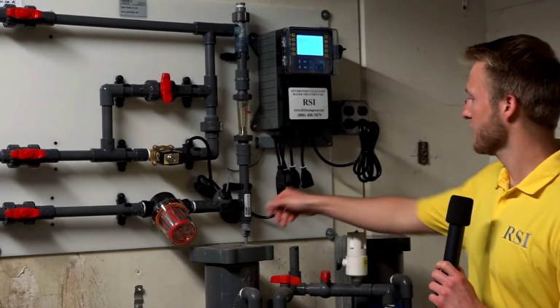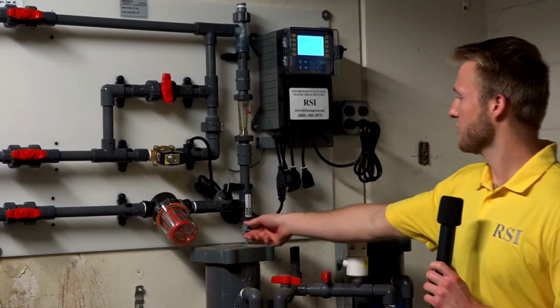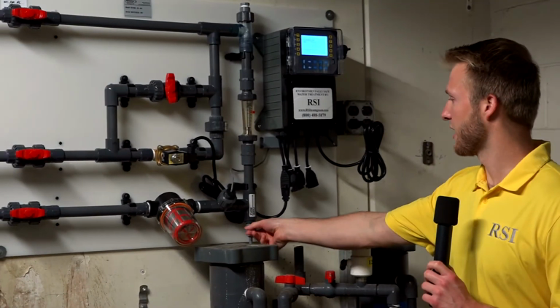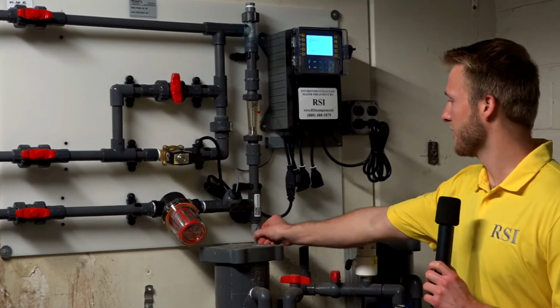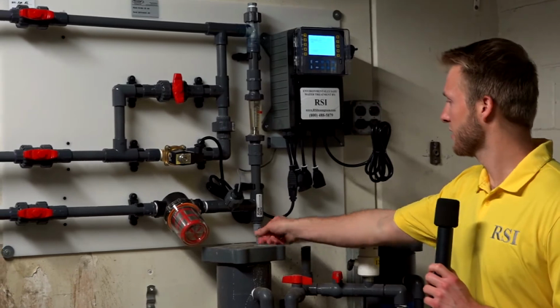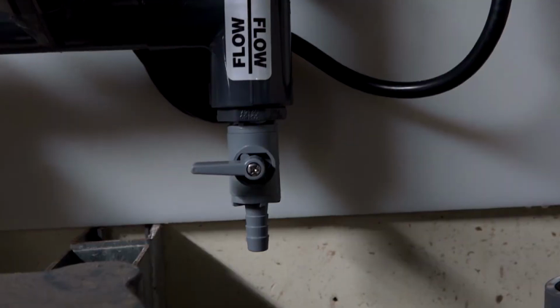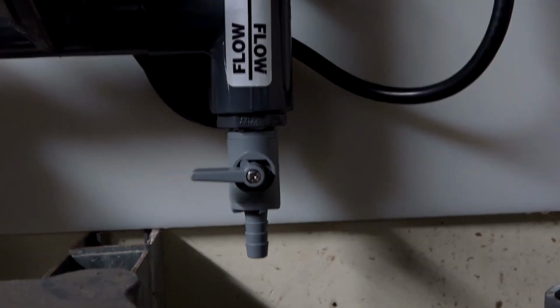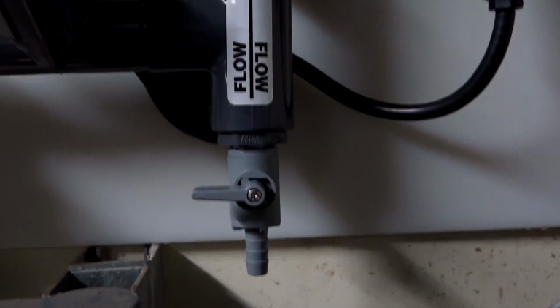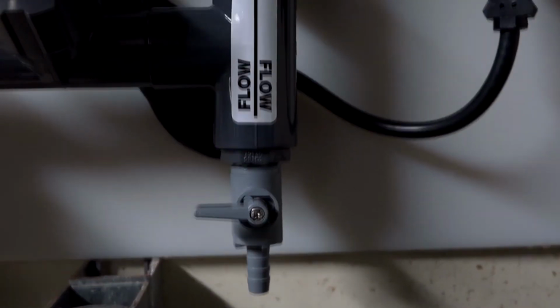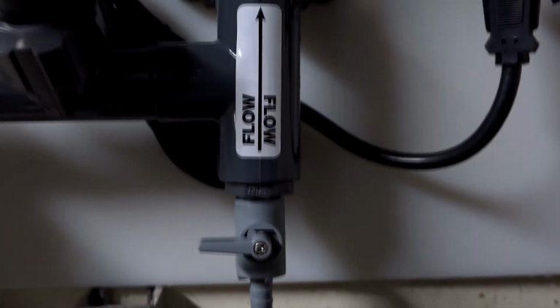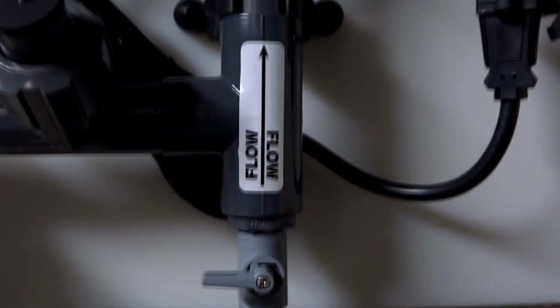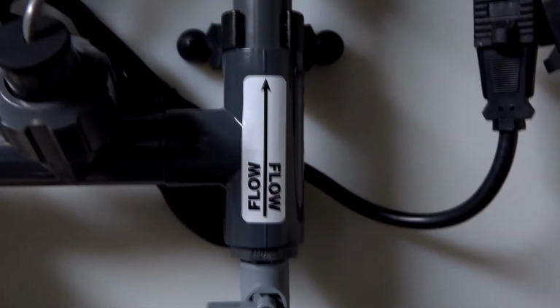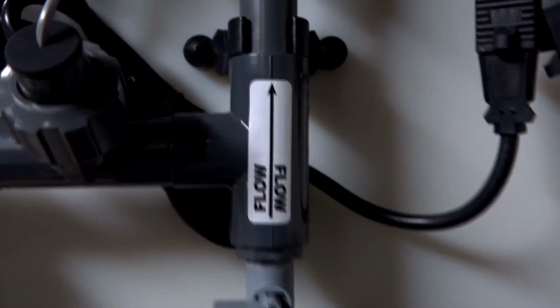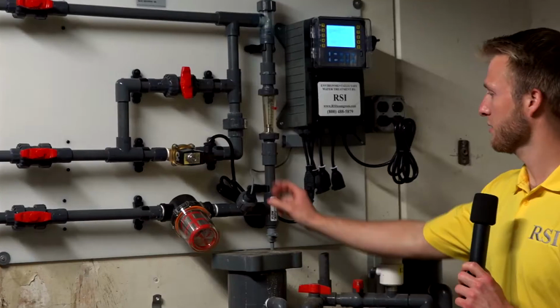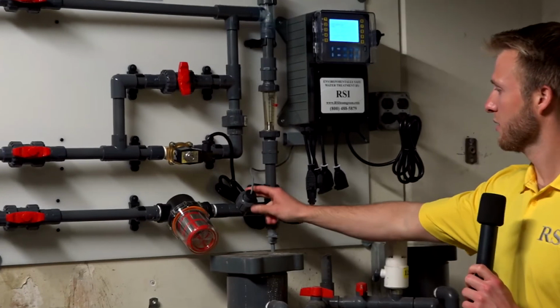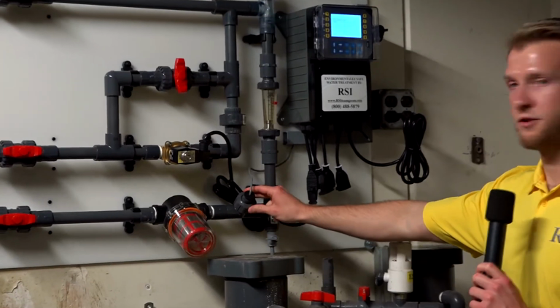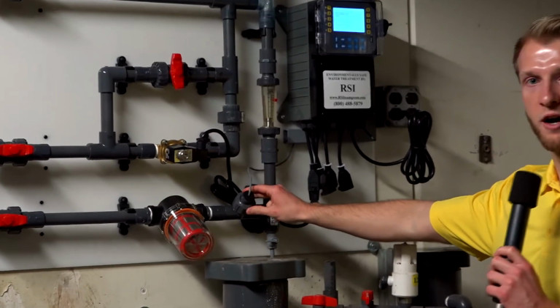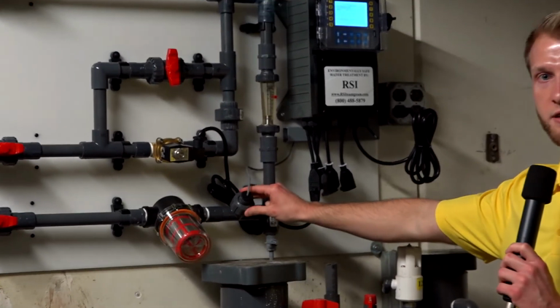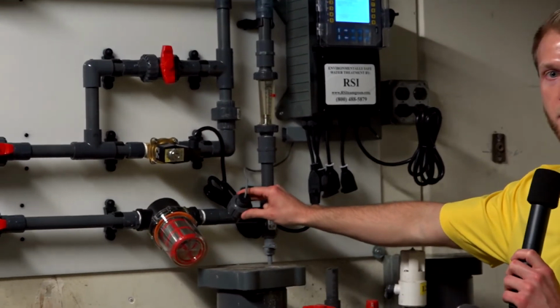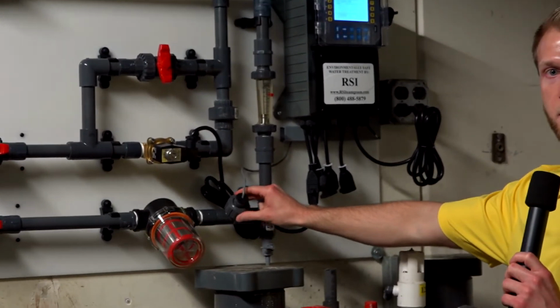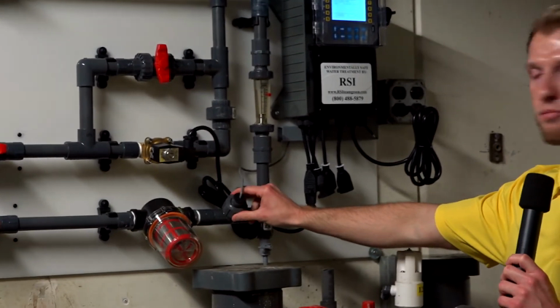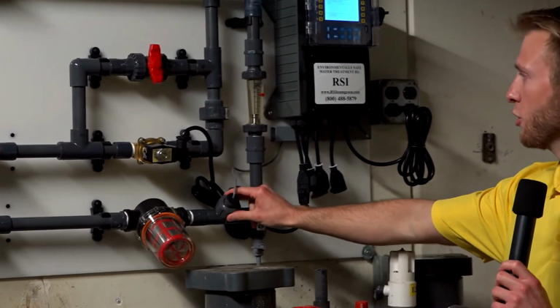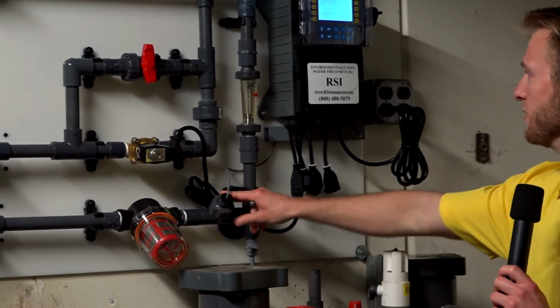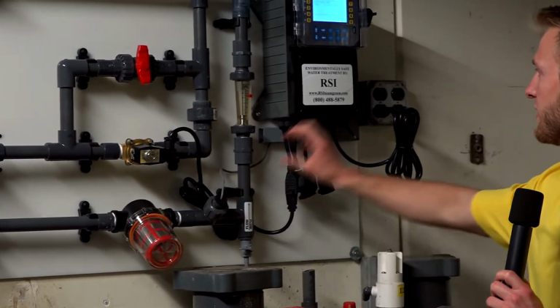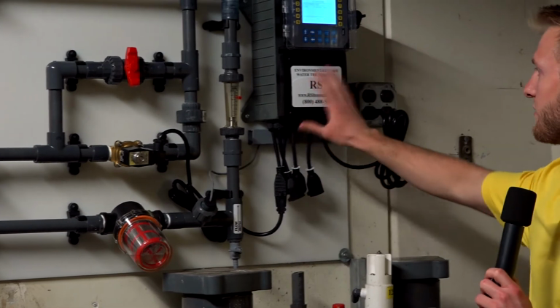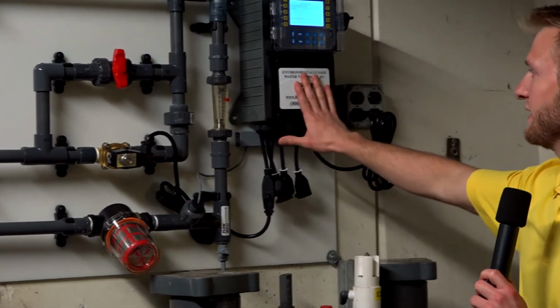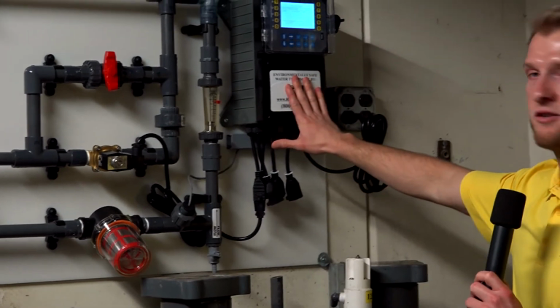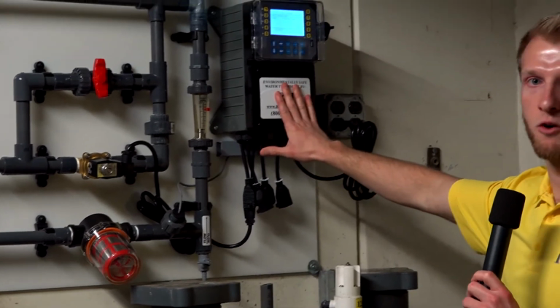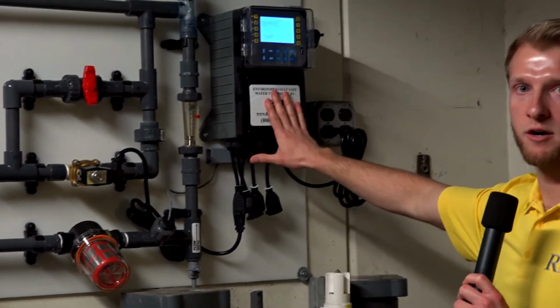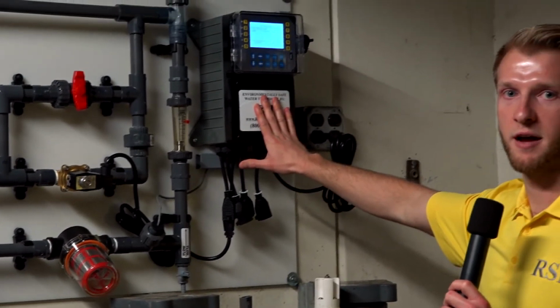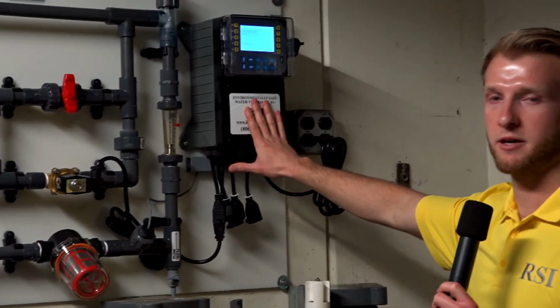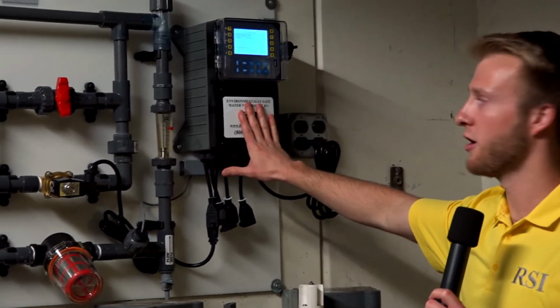You've got a sample port here with your conductivity probe that feeds into your RSI Megatron.